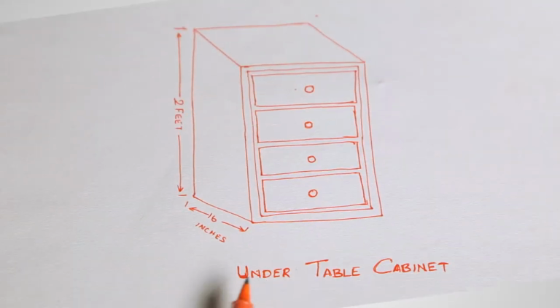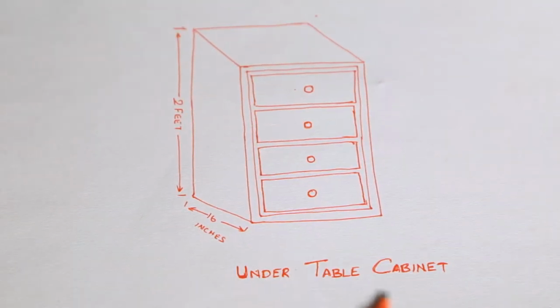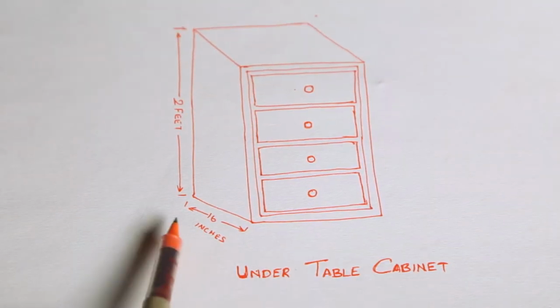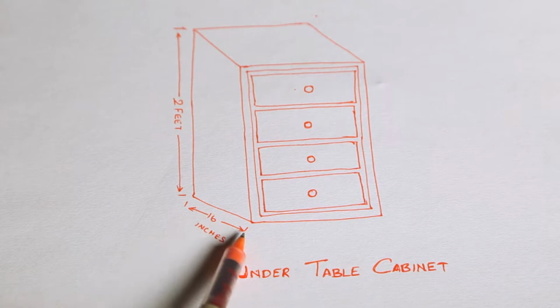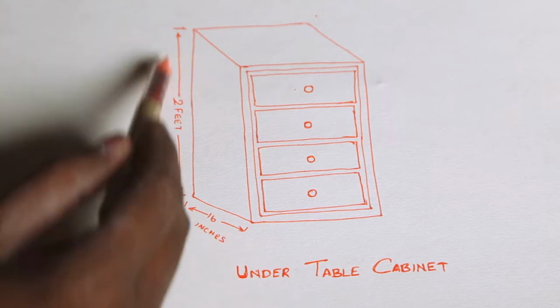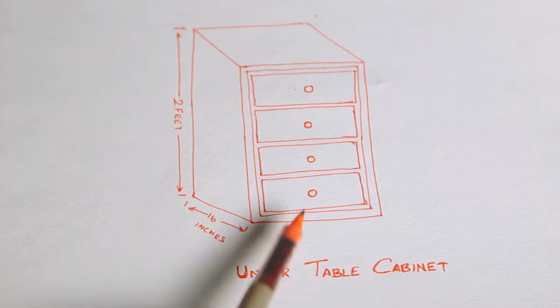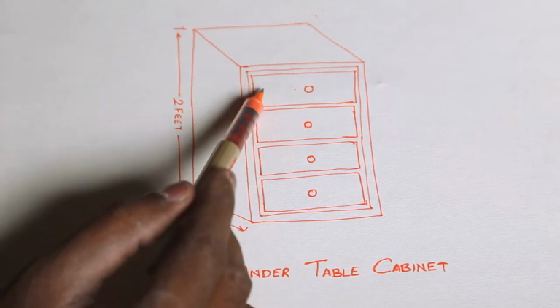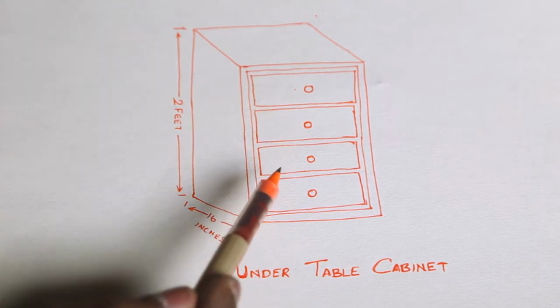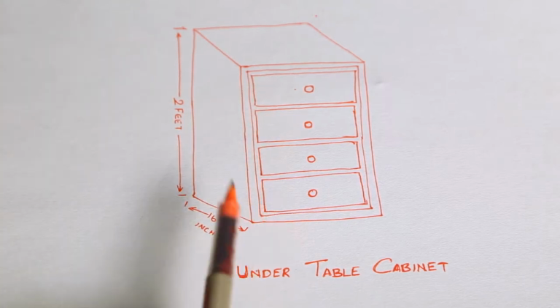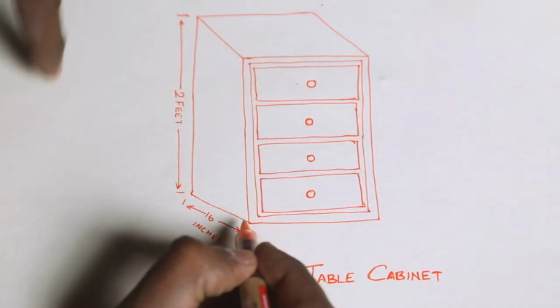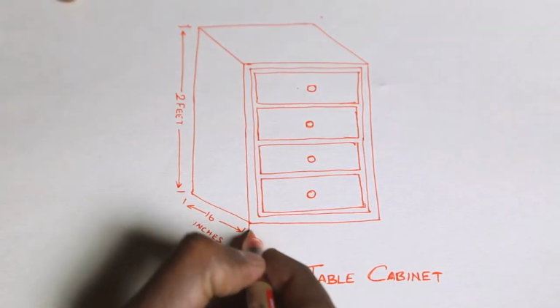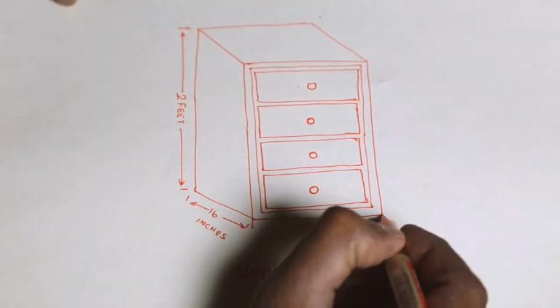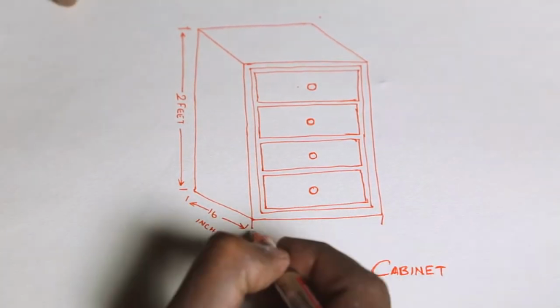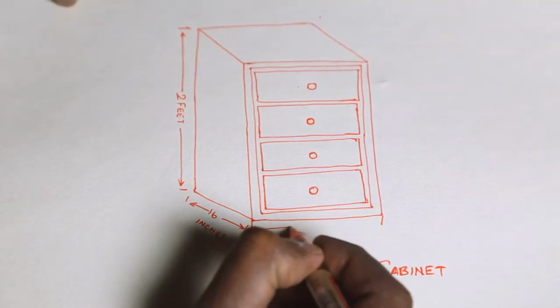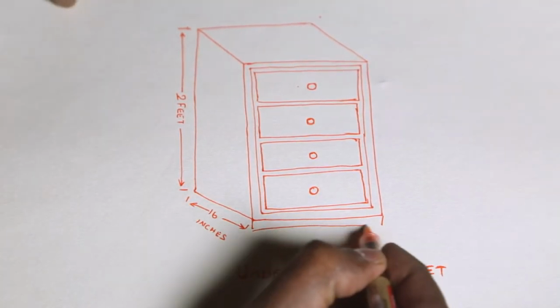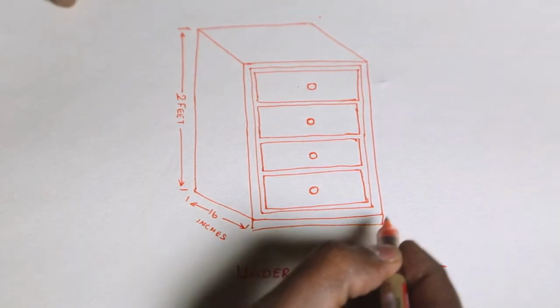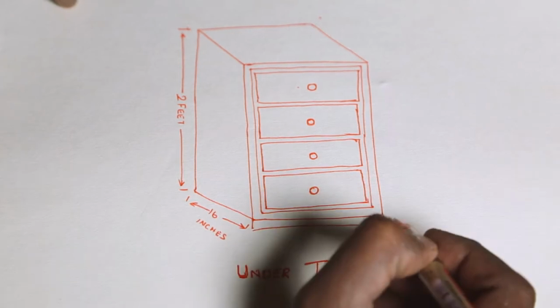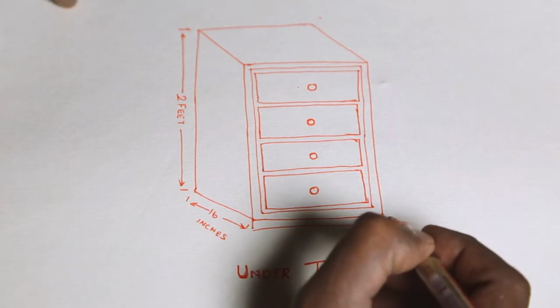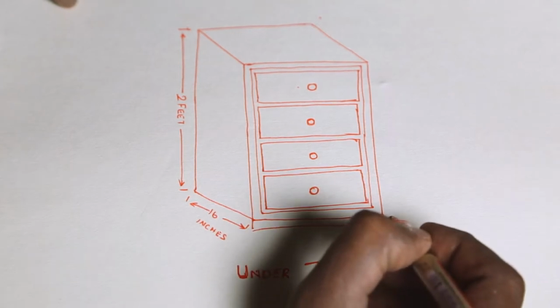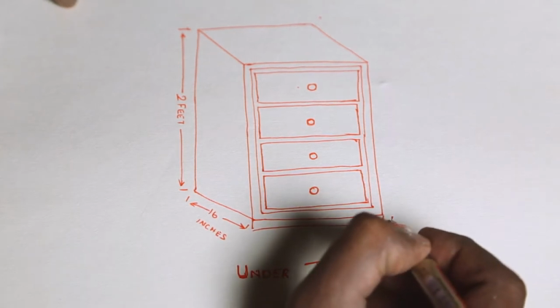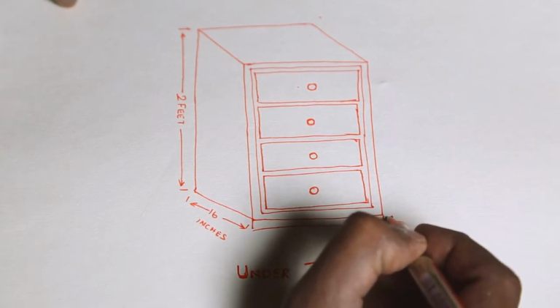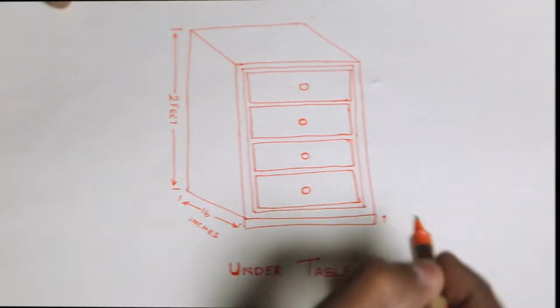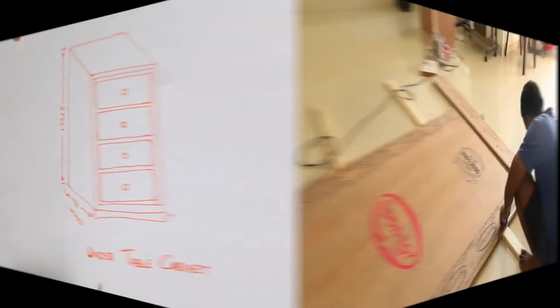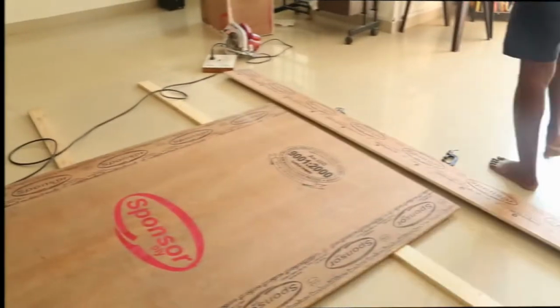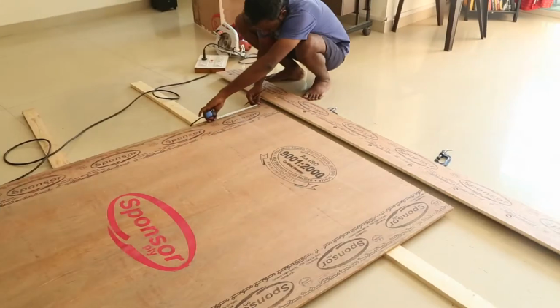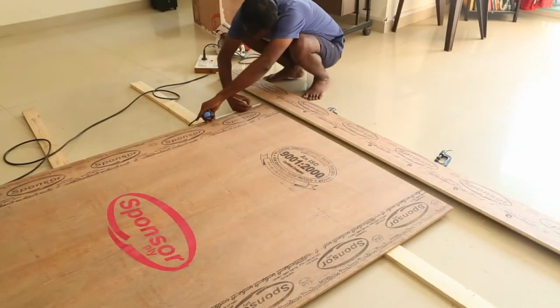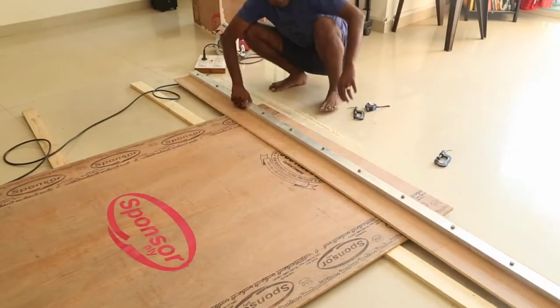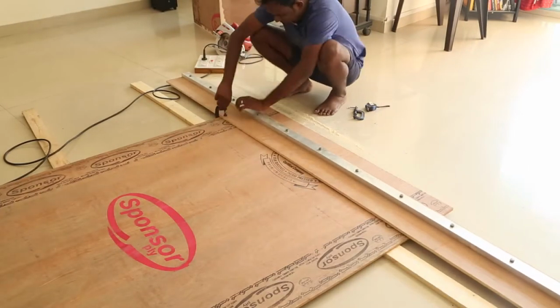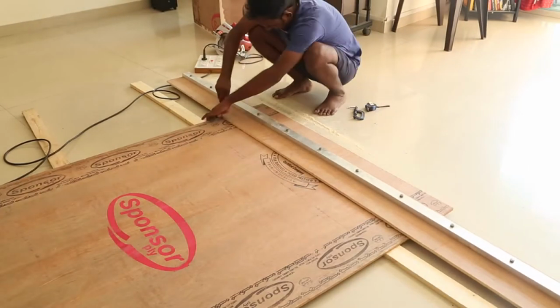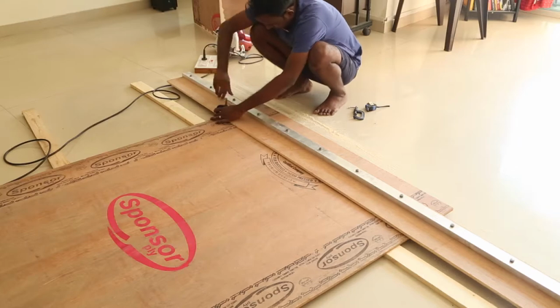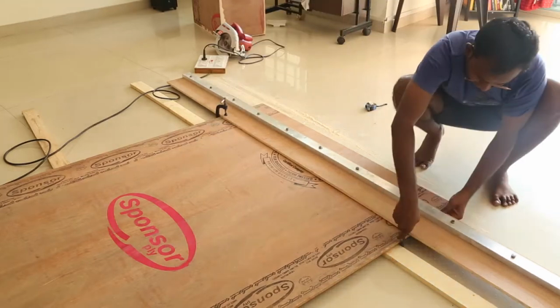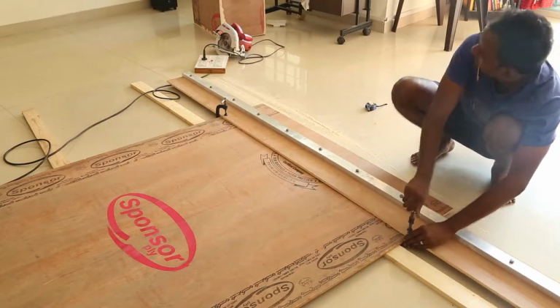The storage cabinet is 16 inches deep and 2 feet tall. It will have 4 drawers. At the bottom I would raise it about 2.5 inches with the toe kicker. First I start making the drawers from a long sheet of 12mm plywood.